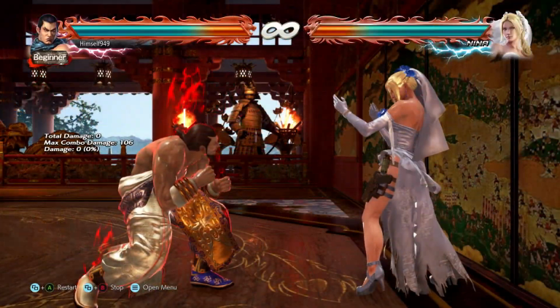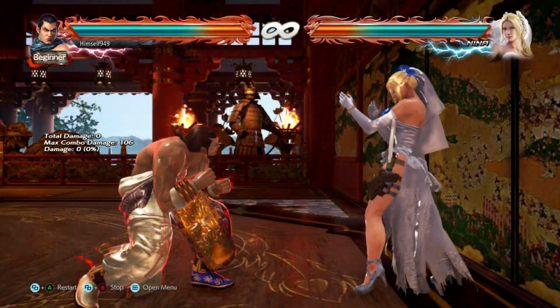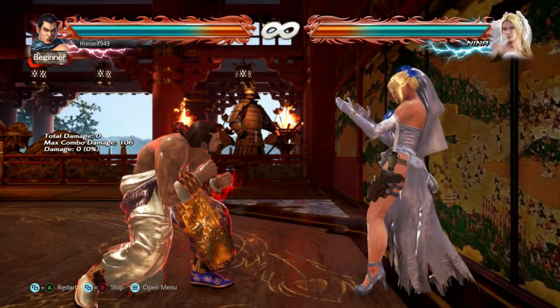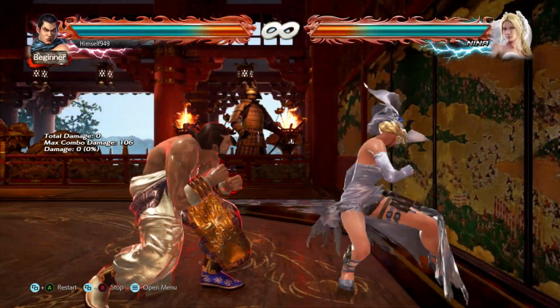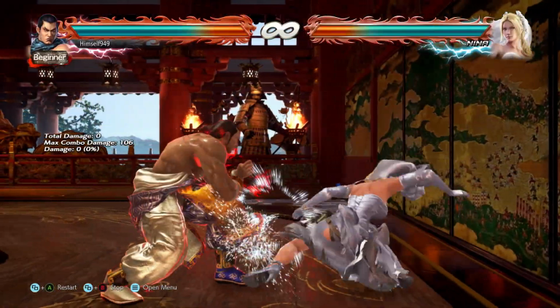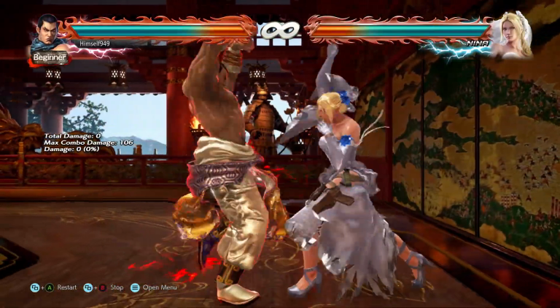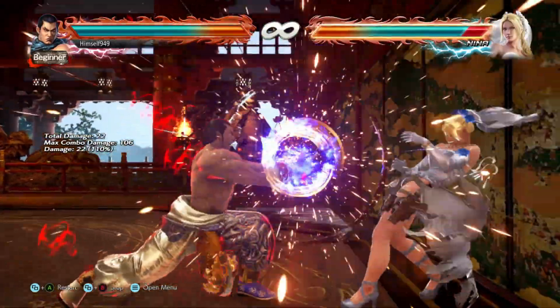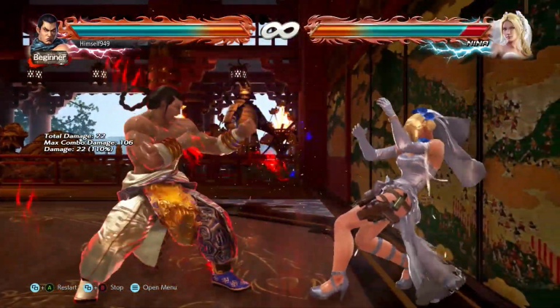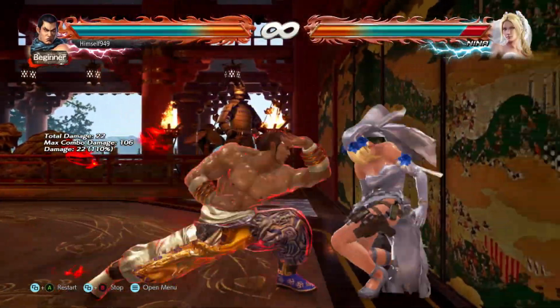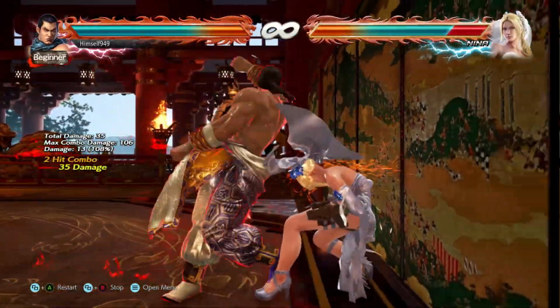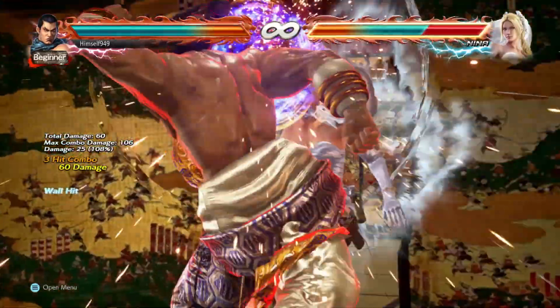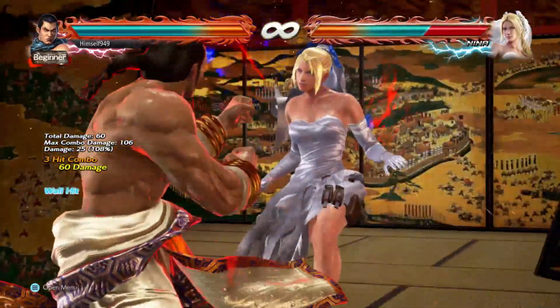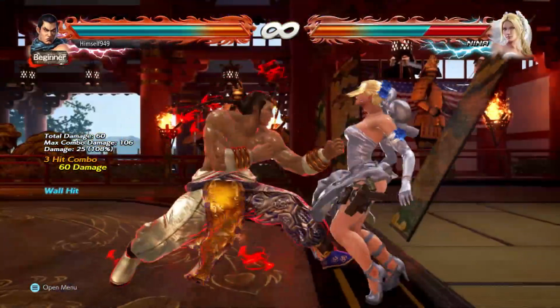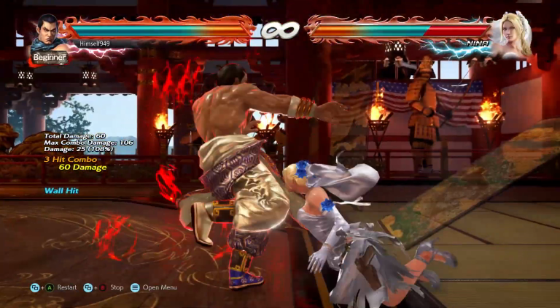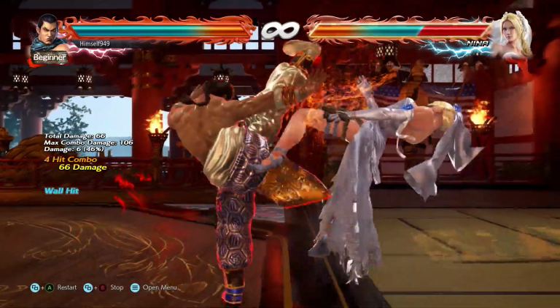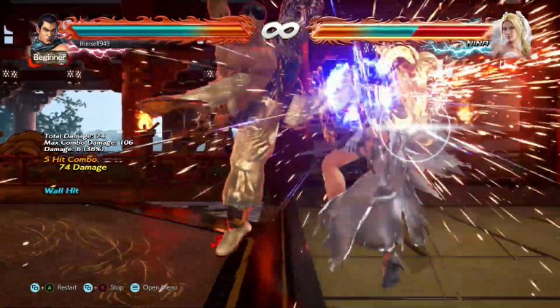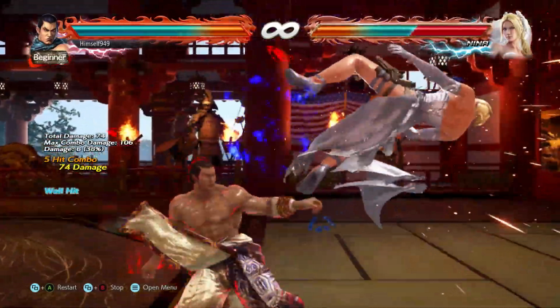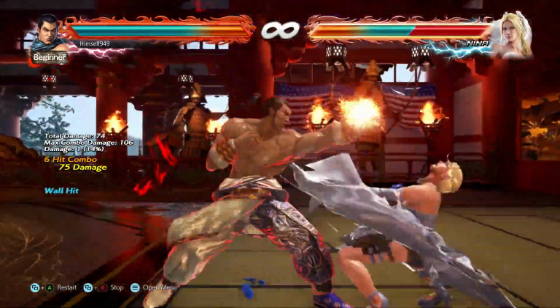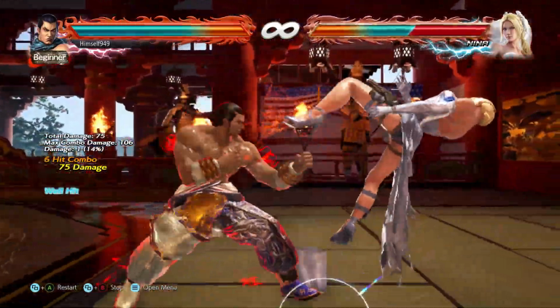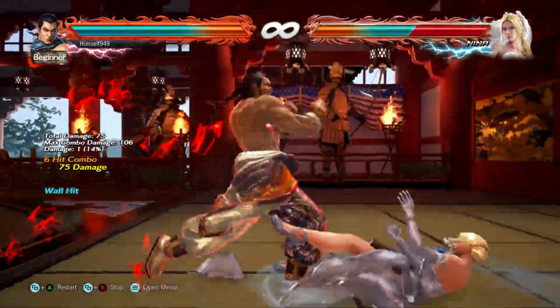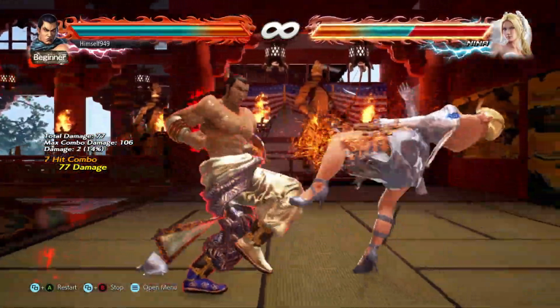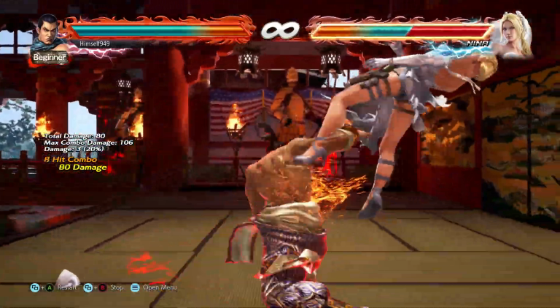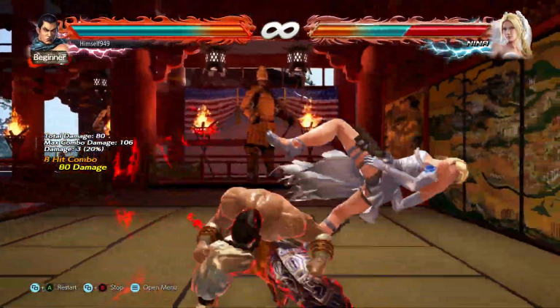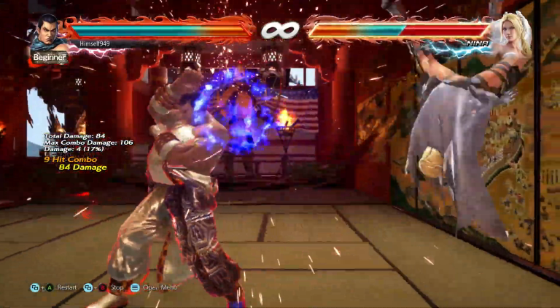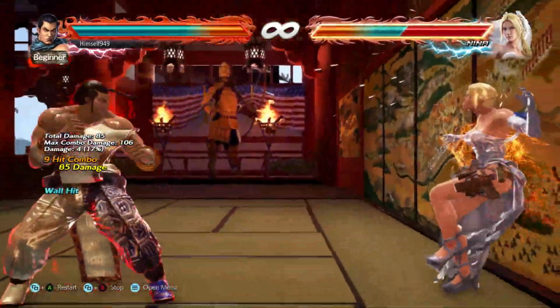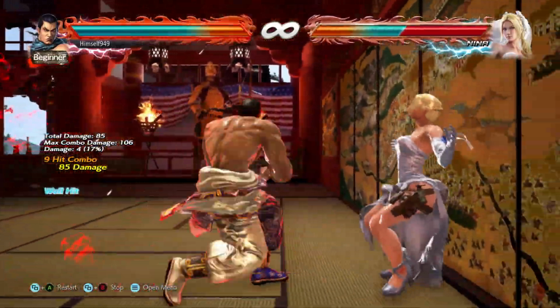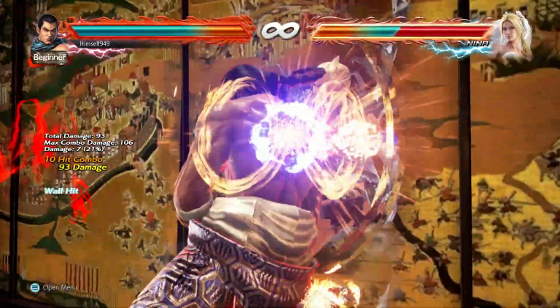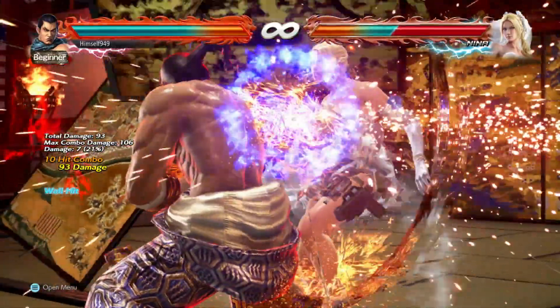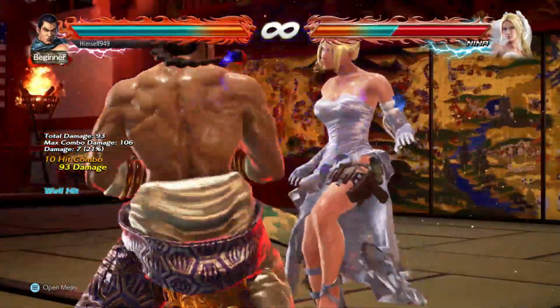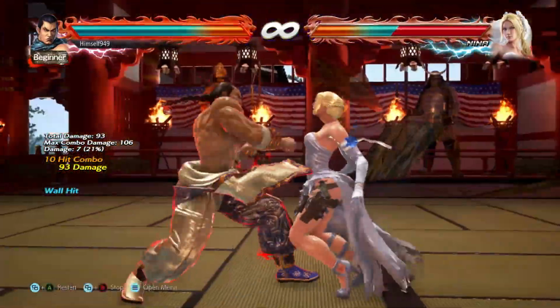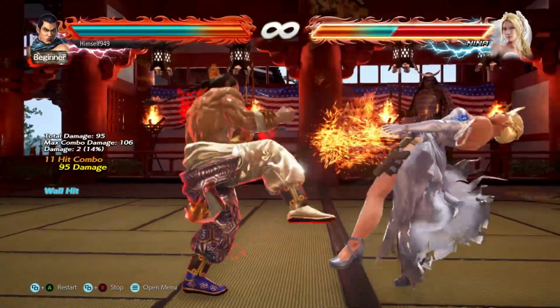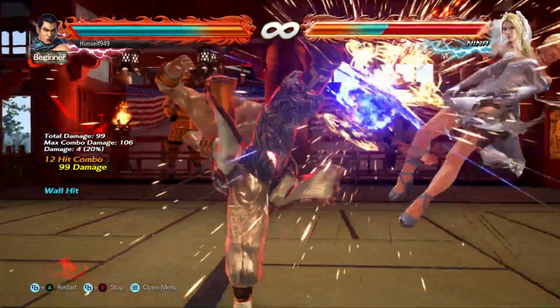The last thing to show is this: on wall break, if we're in rage, Feng can do a 130 plus damage combo.